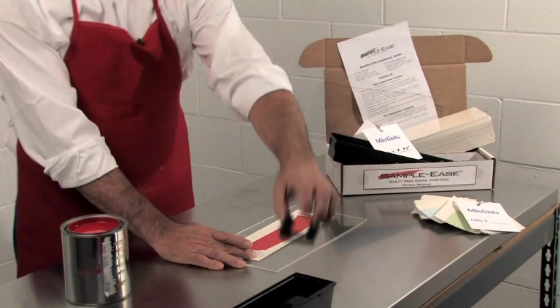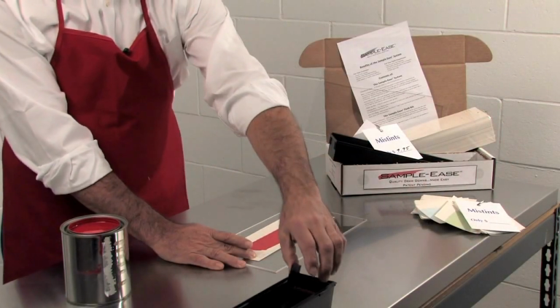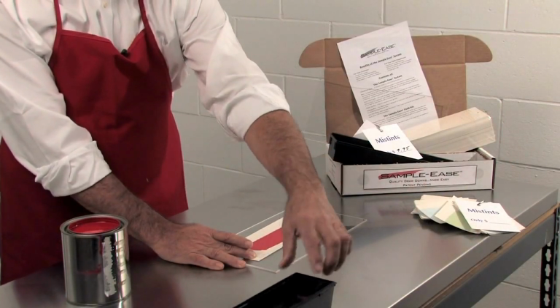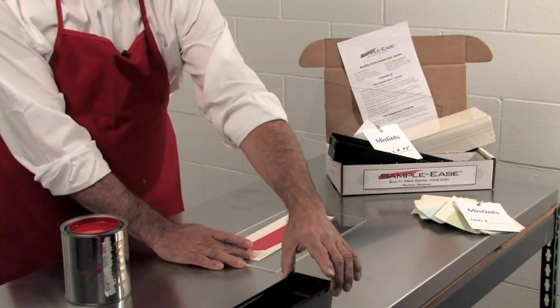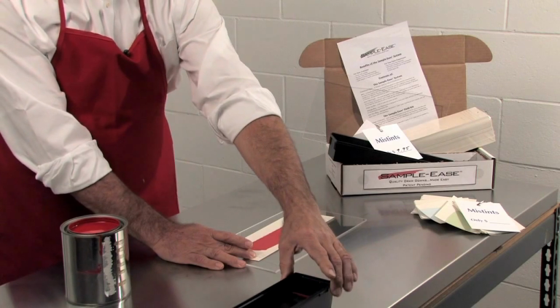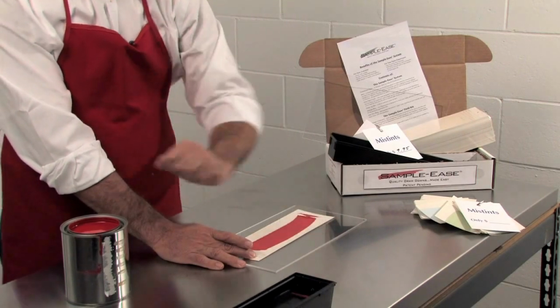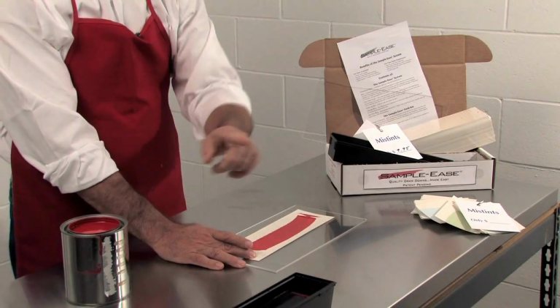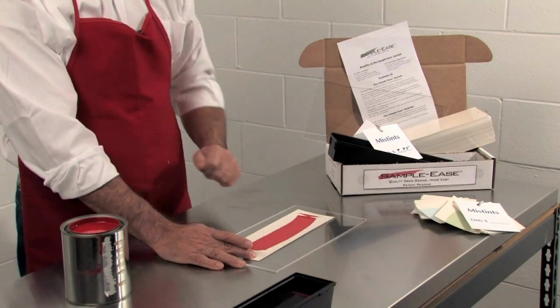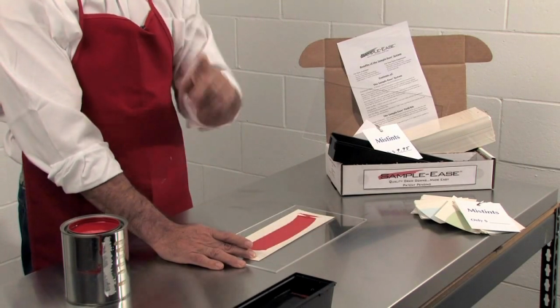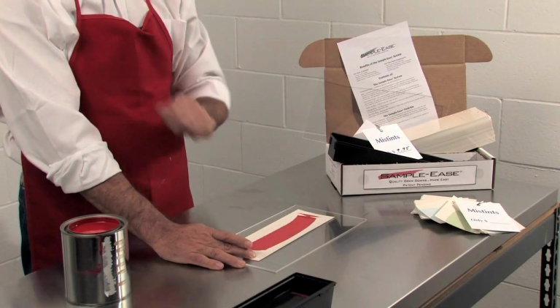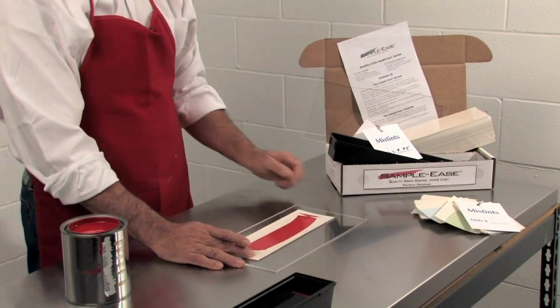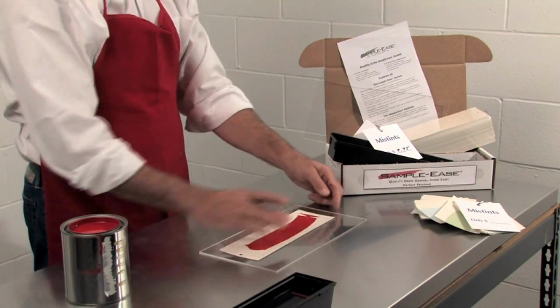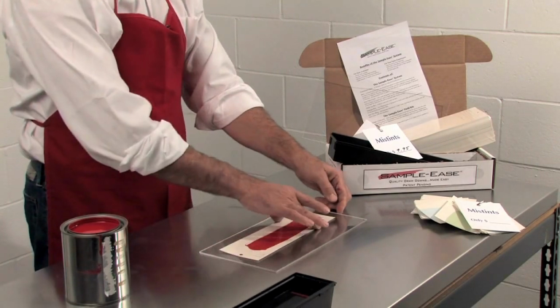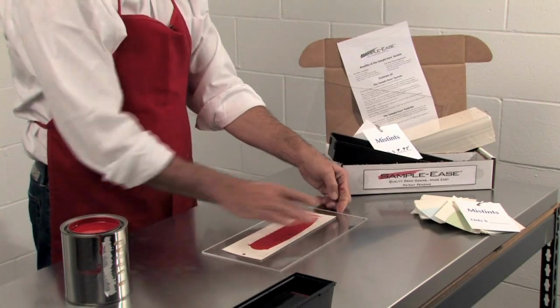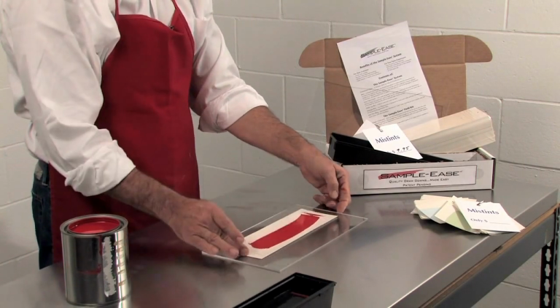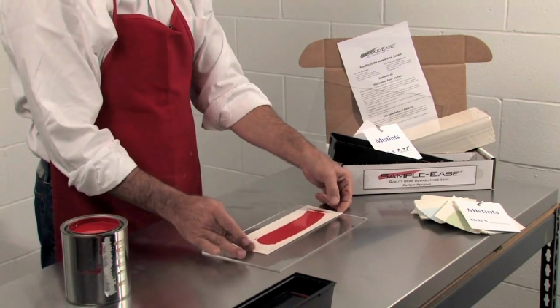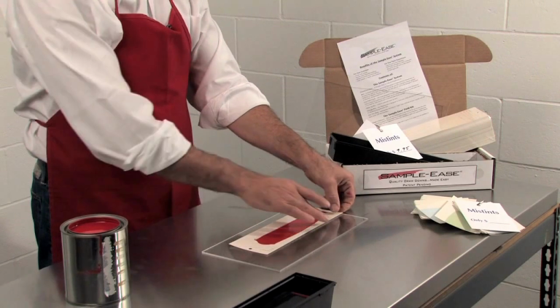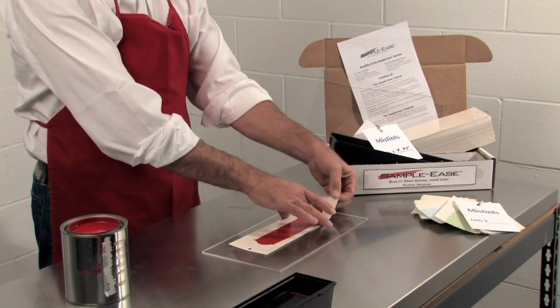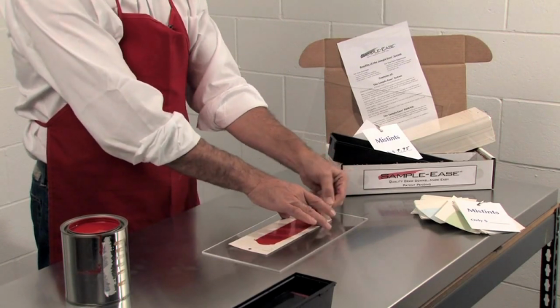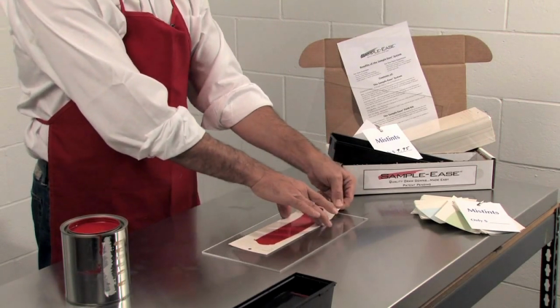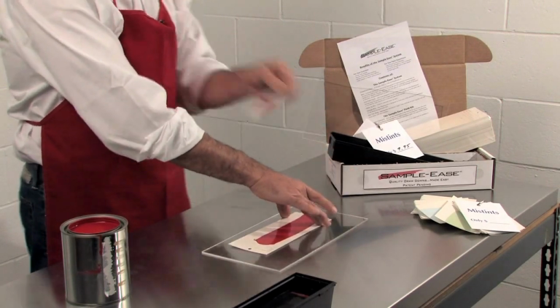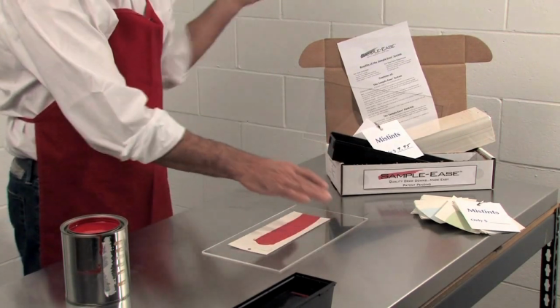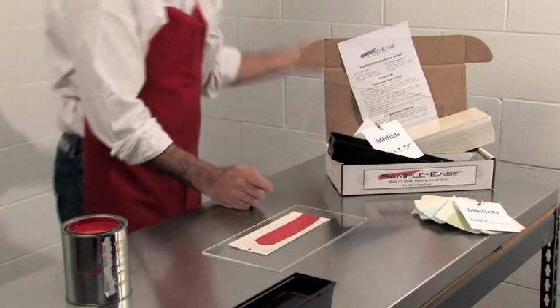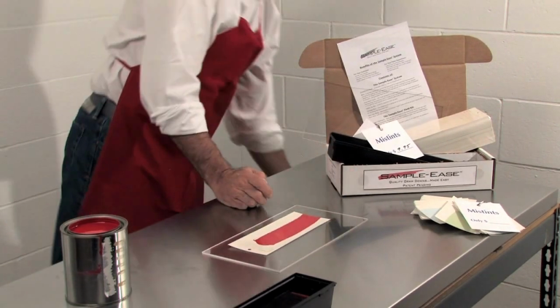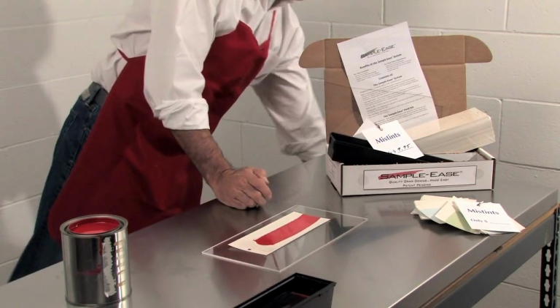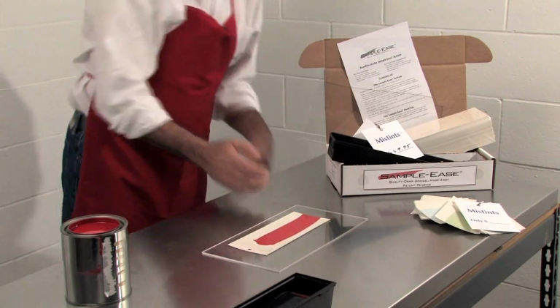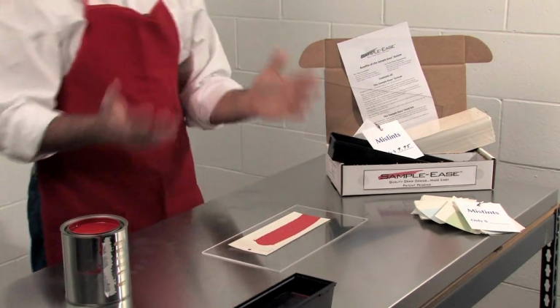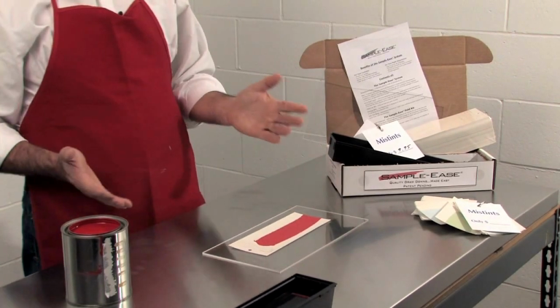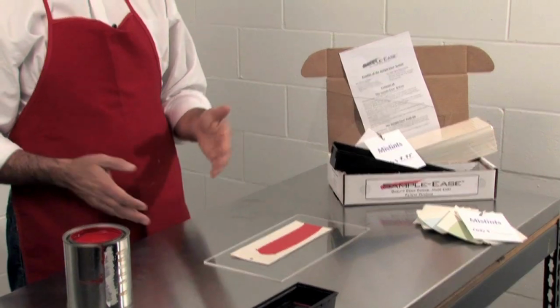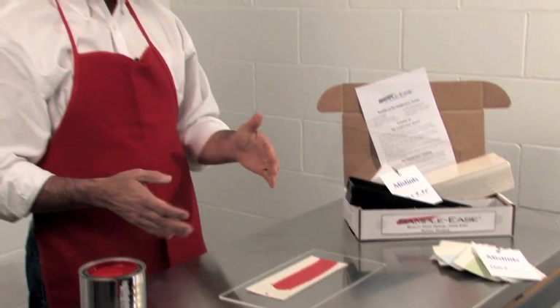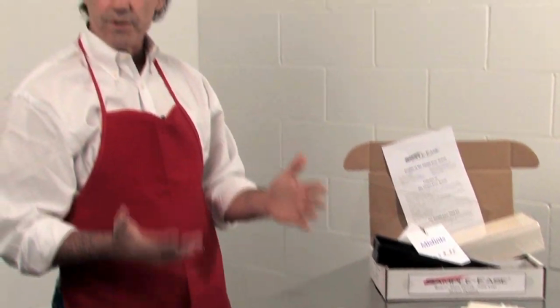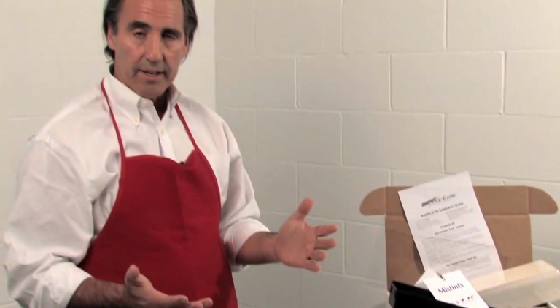On your counter, the only thing you have is your wash-up bin. You can clean the bar now or wait. Hold the drawdown against the counter, tear off the excess paint tab, and now you've made a clean drawdown in just a few seconds.